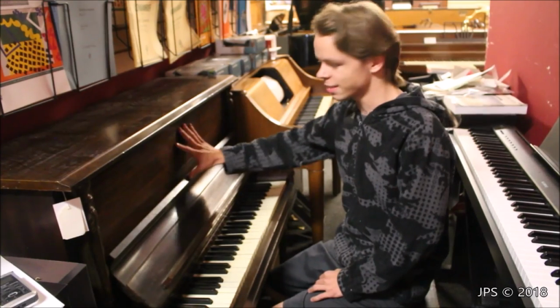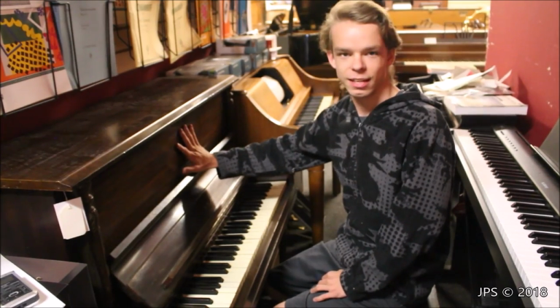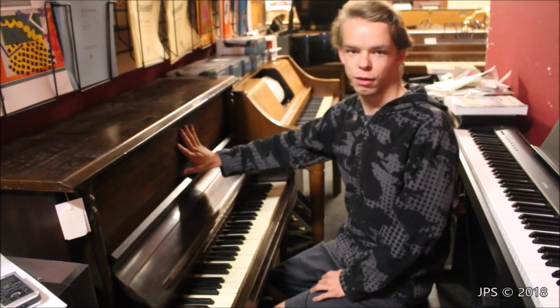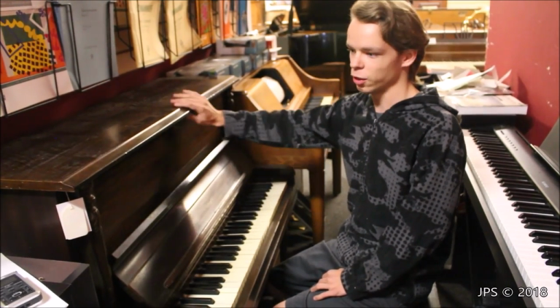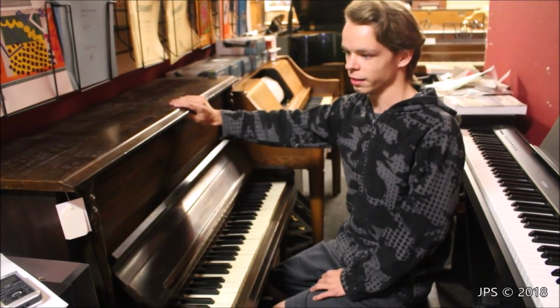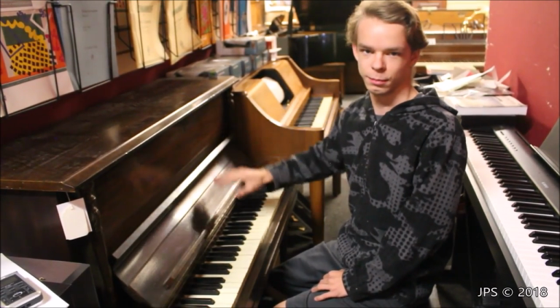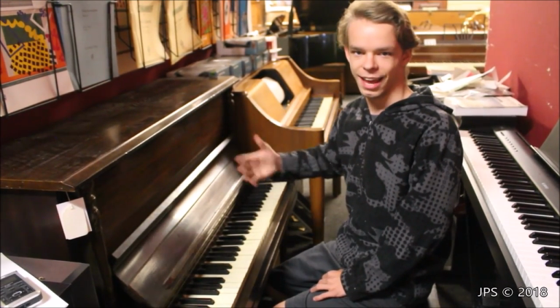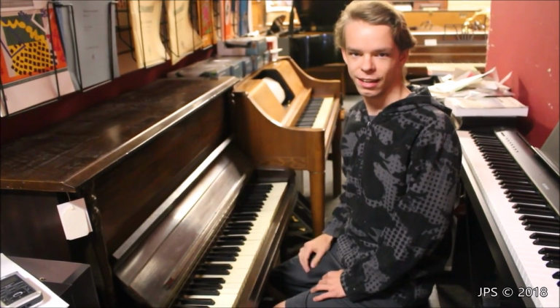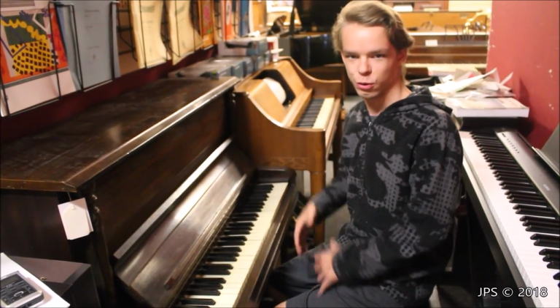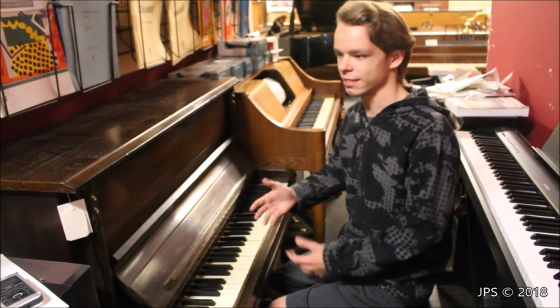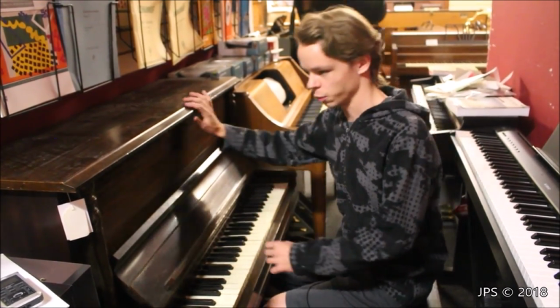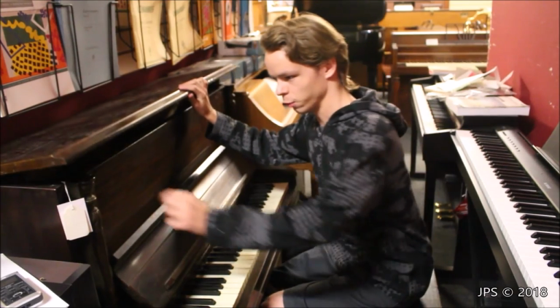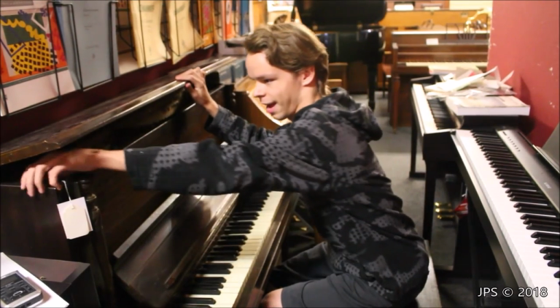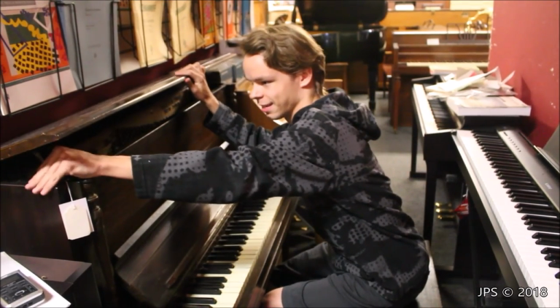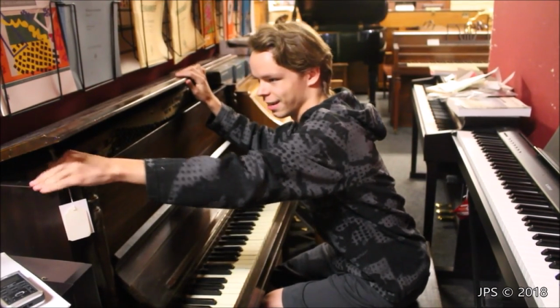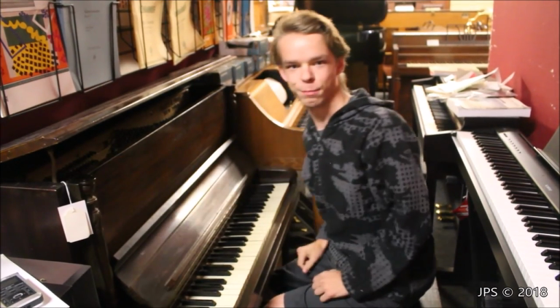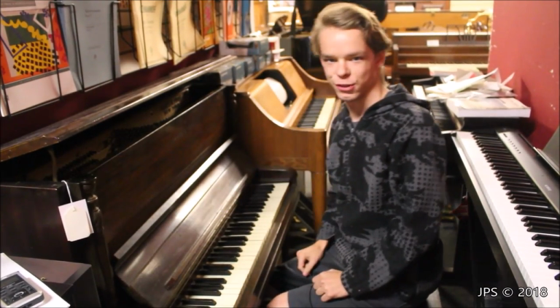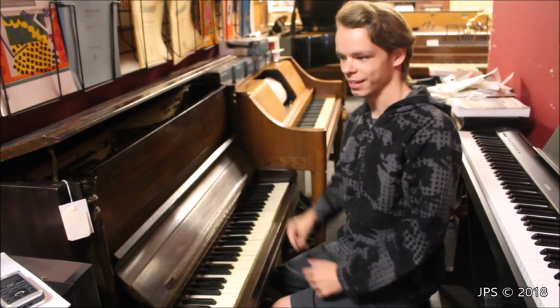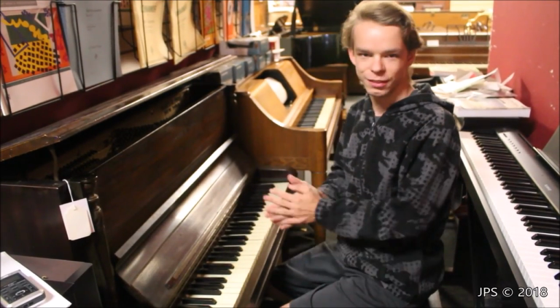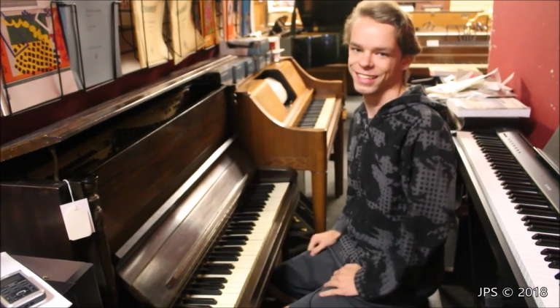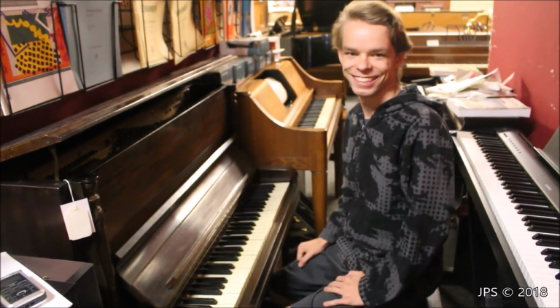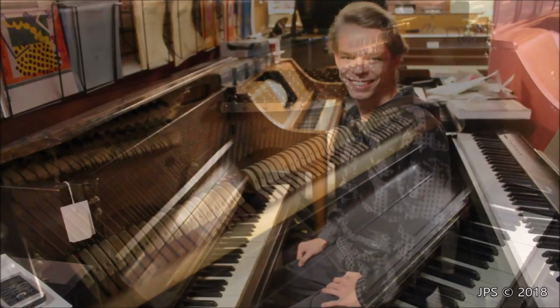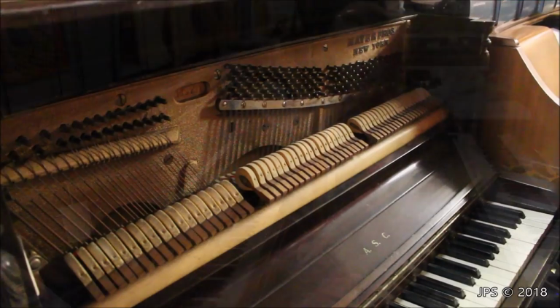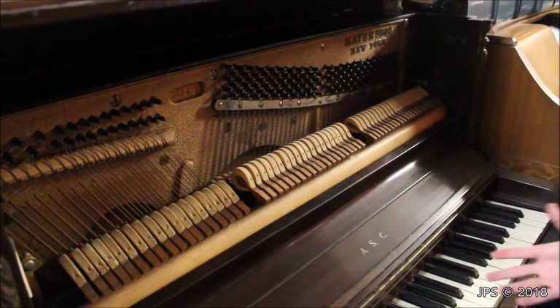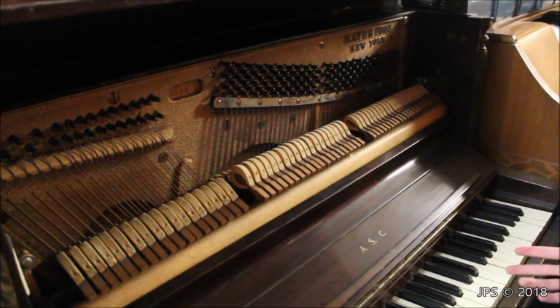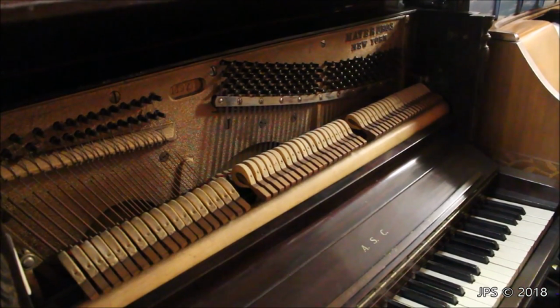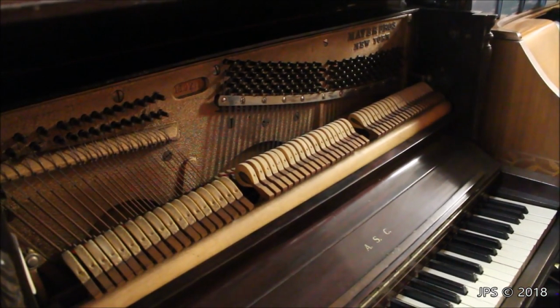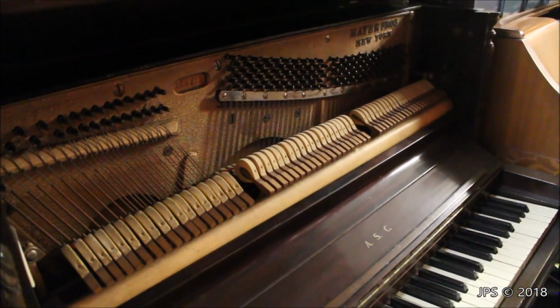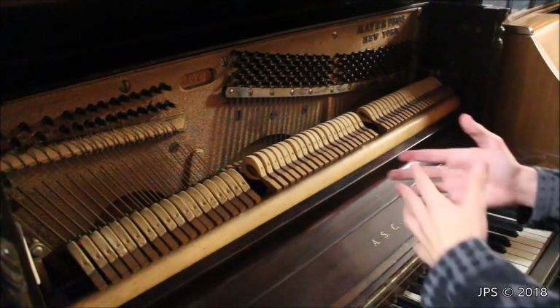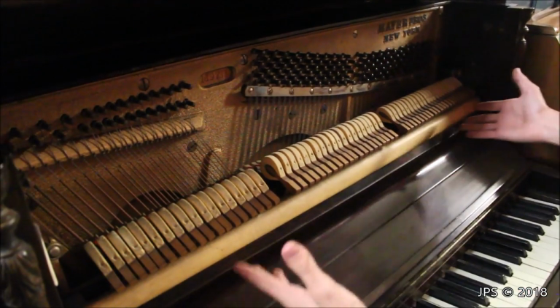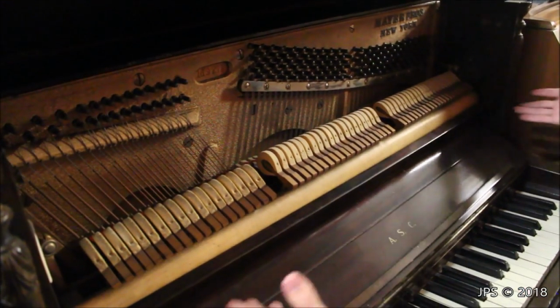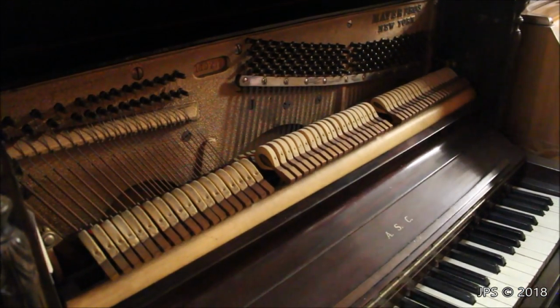Let's take off this front panel and open up the lid a little bit and show you the inside. What's really cute is it has a lid prop just like that. Now that we have it open, as you can see, it is a fully fledged piano.